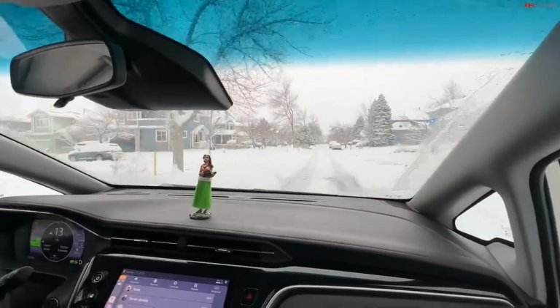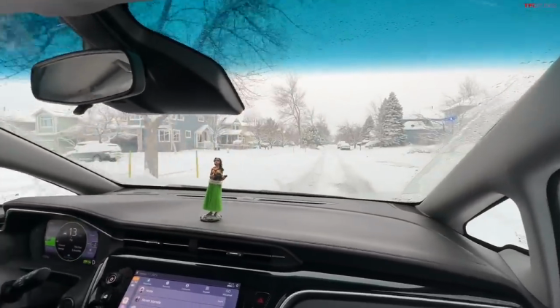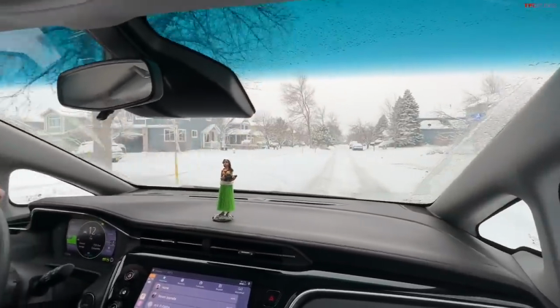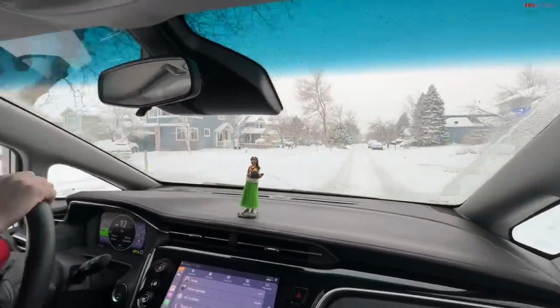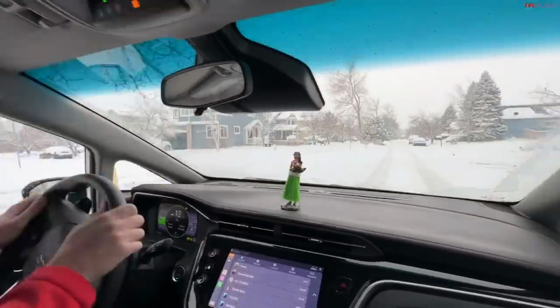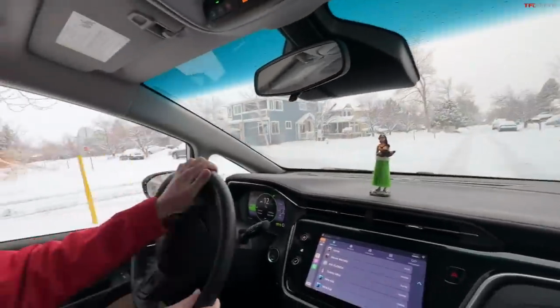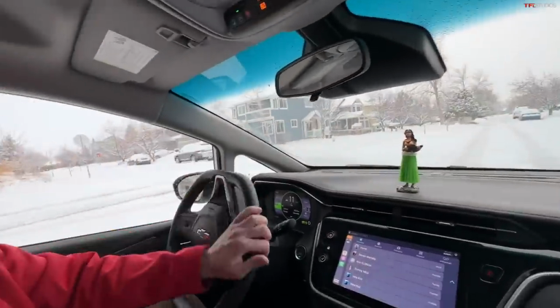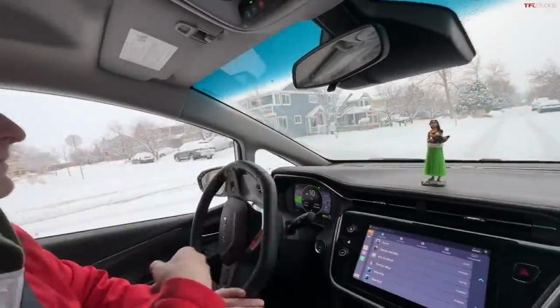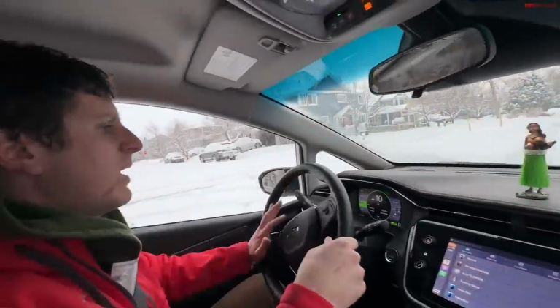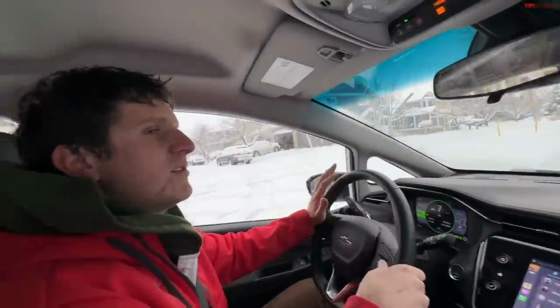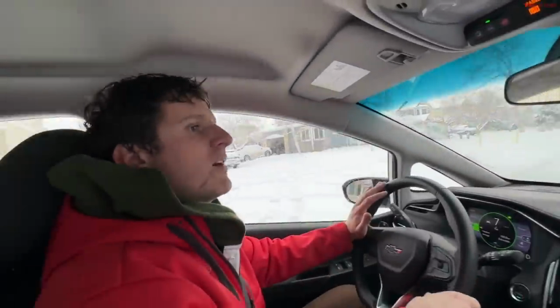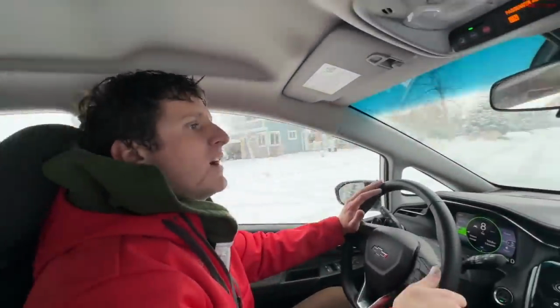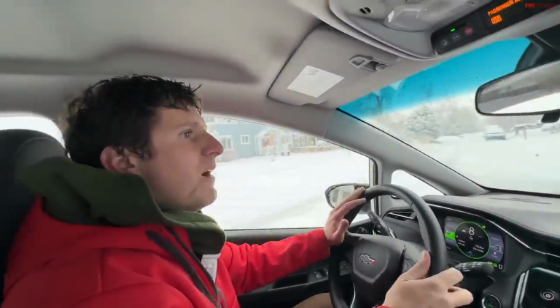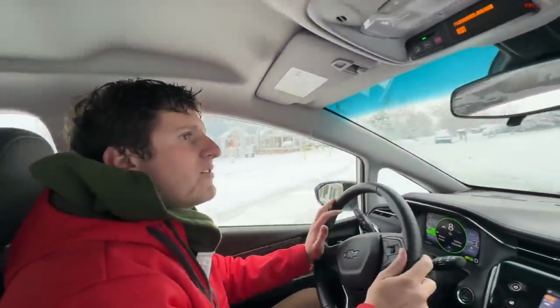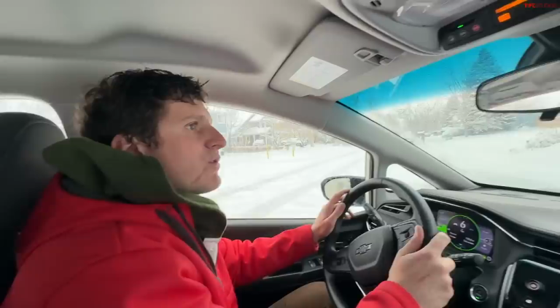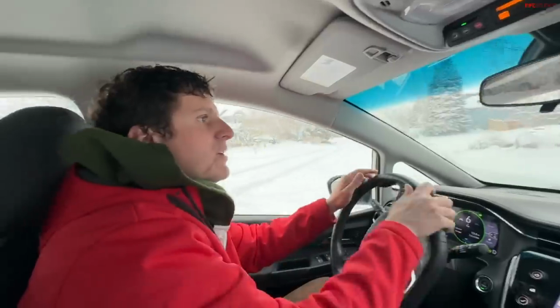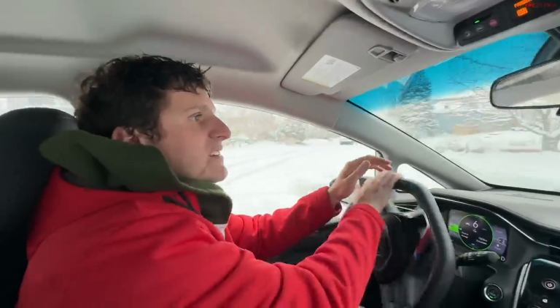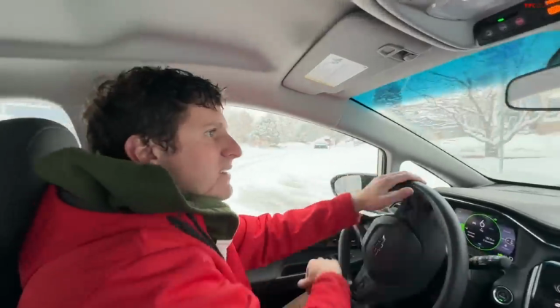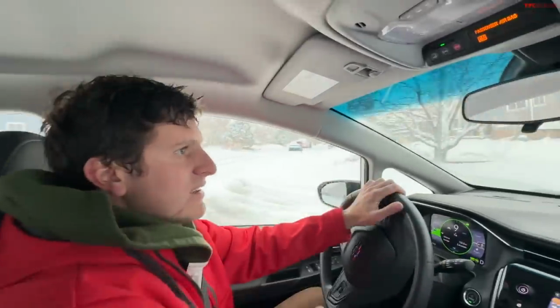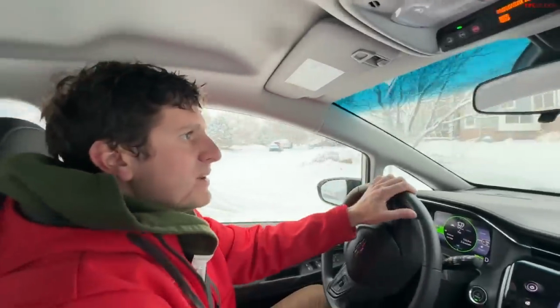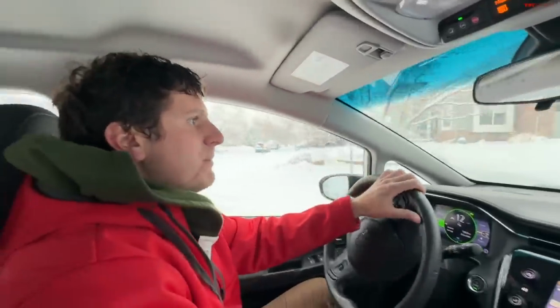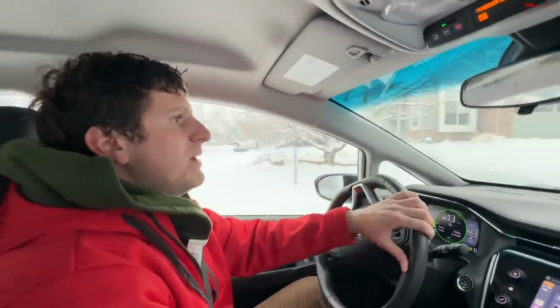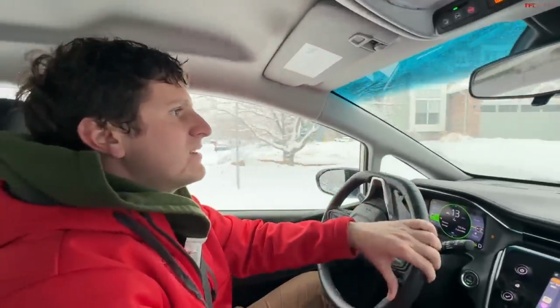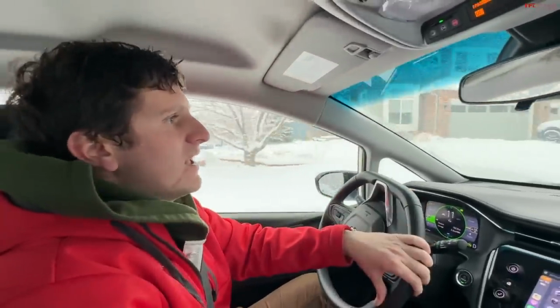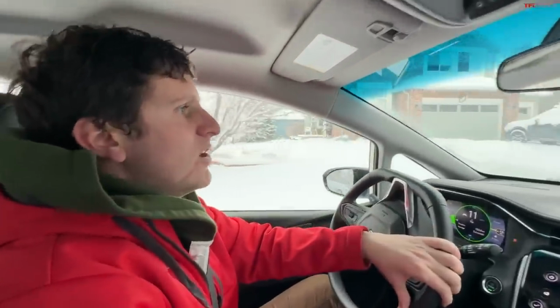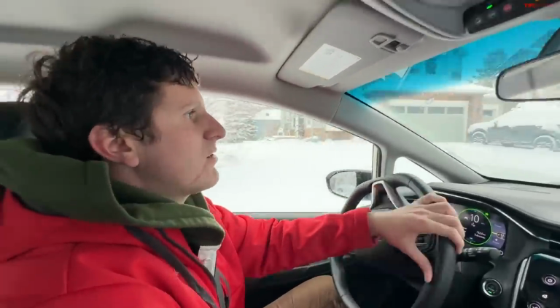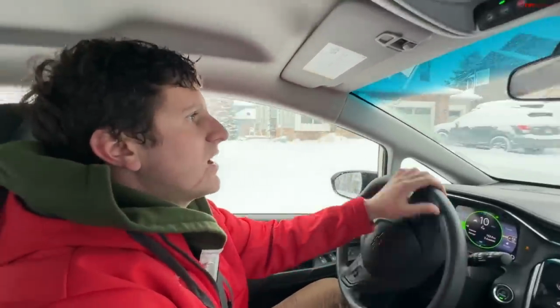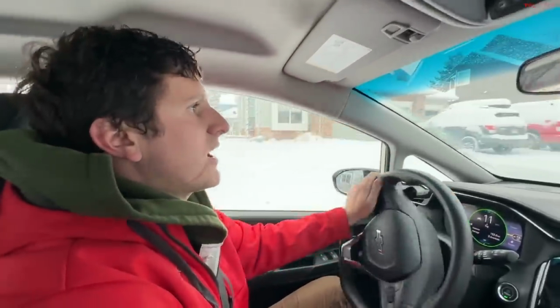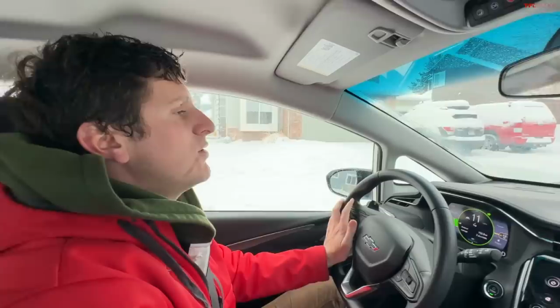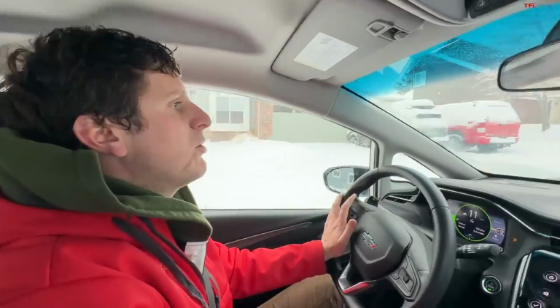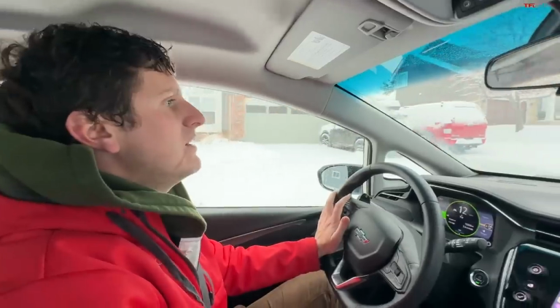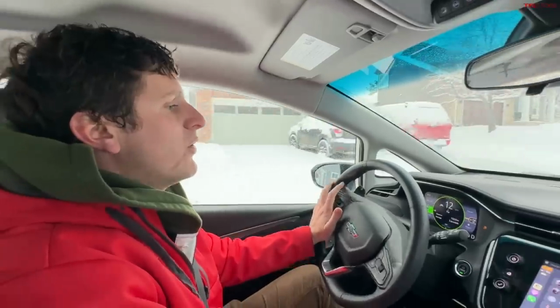What are we getting for efficiency right now? We're averaging 3.6 miles per kilowatt-hour, but typically when it's not snowing and gross out I can do 3.8 to 4.